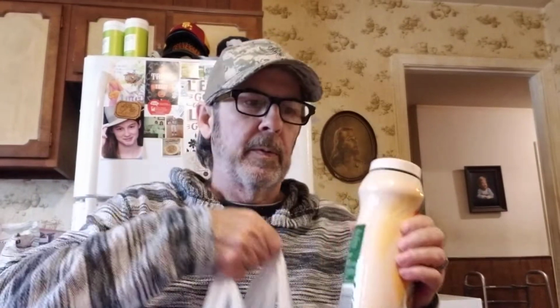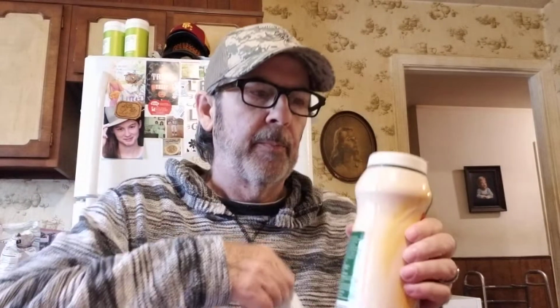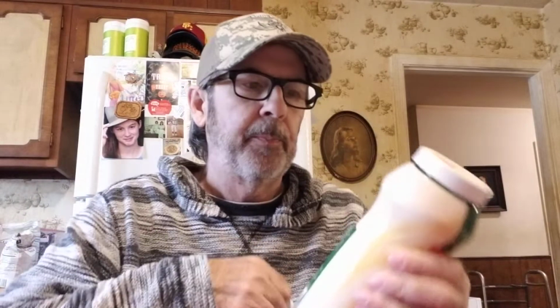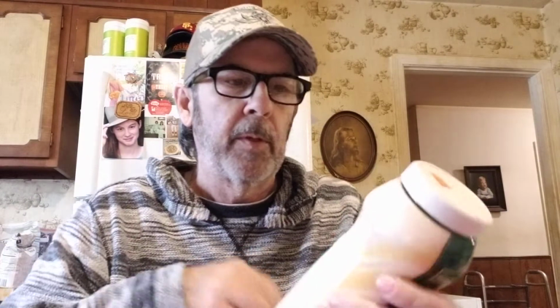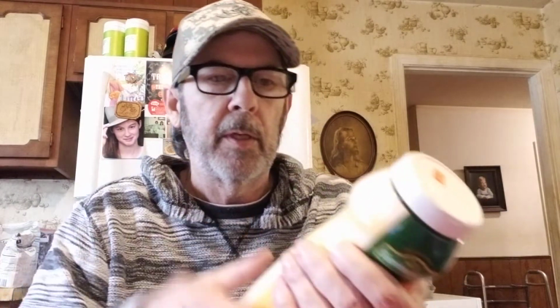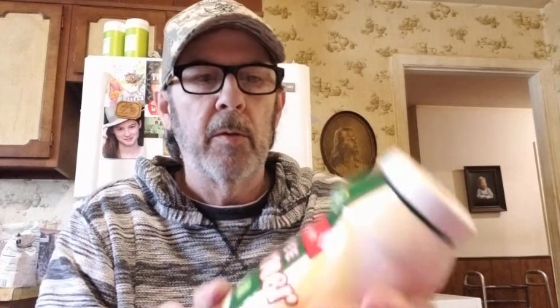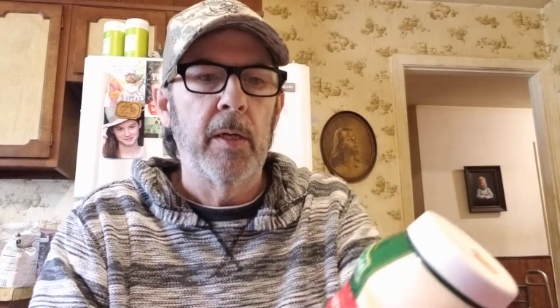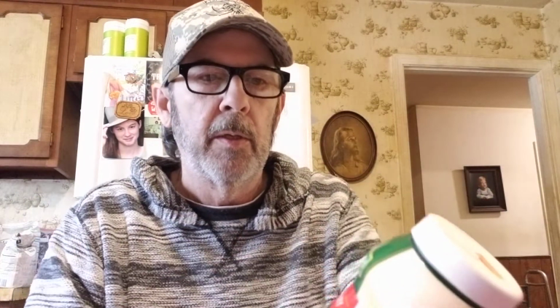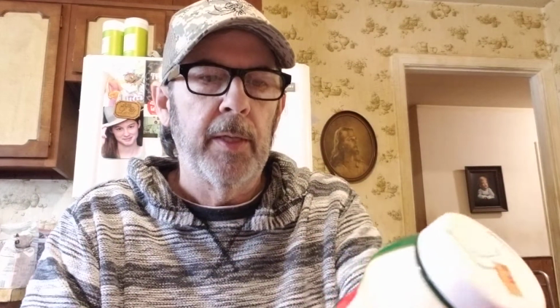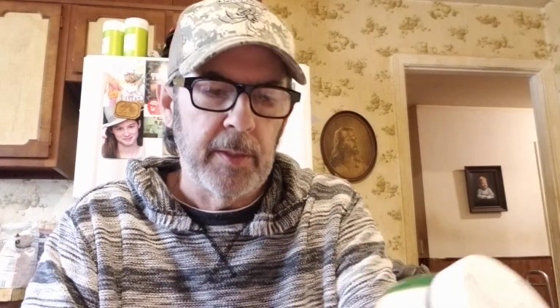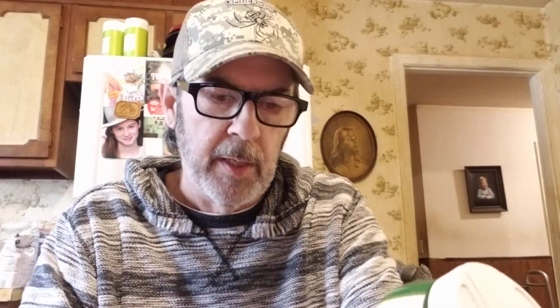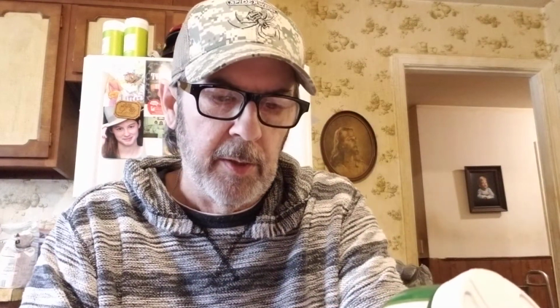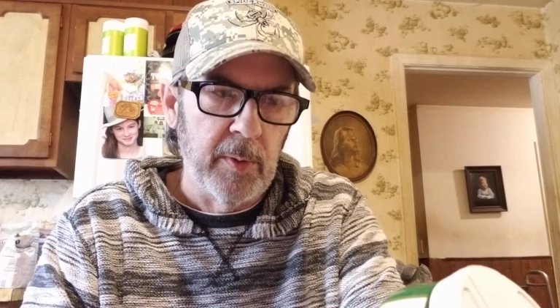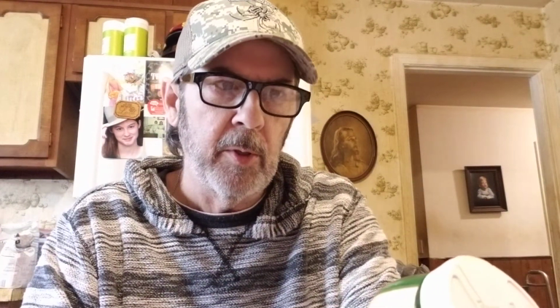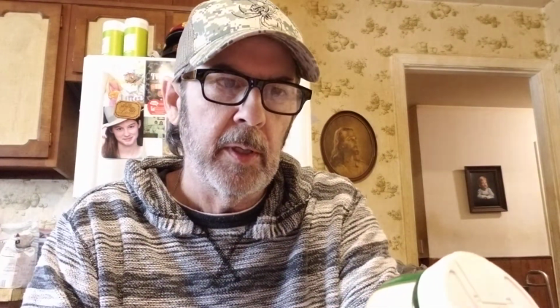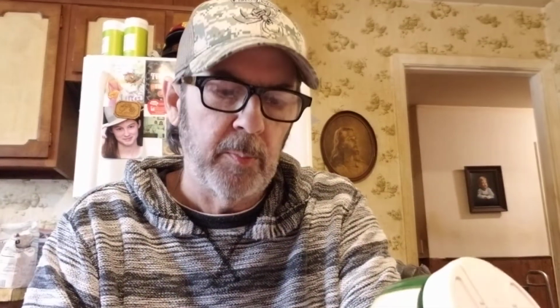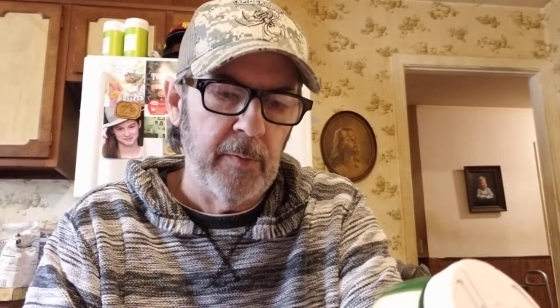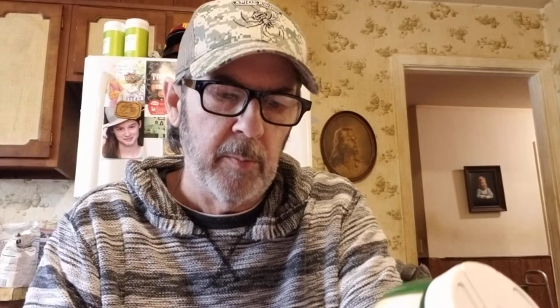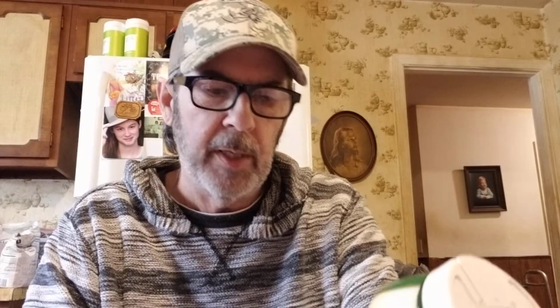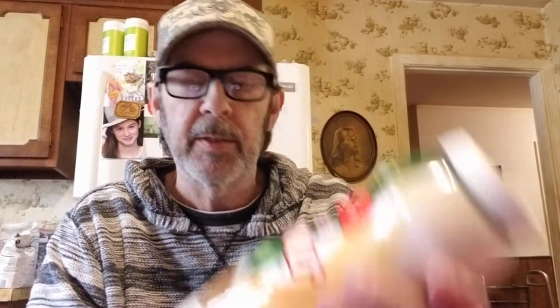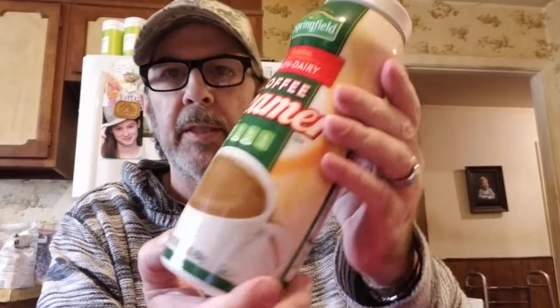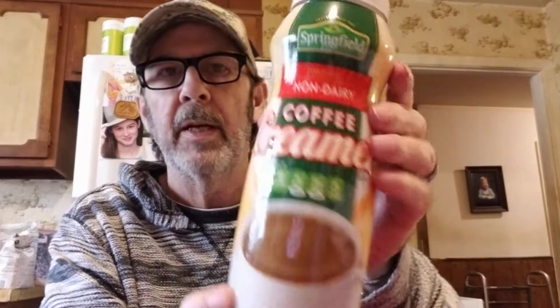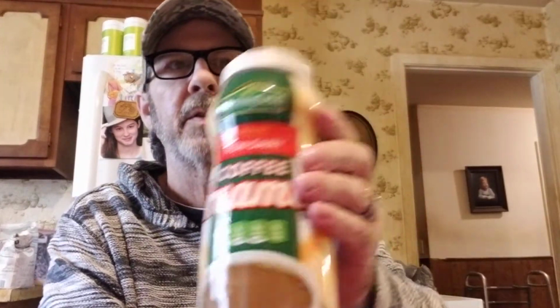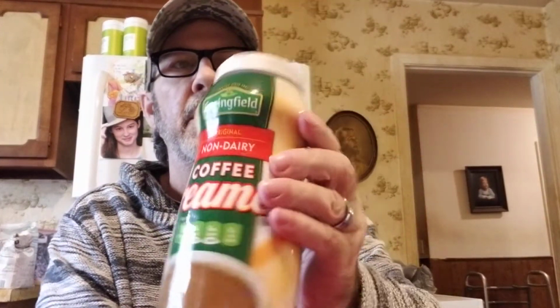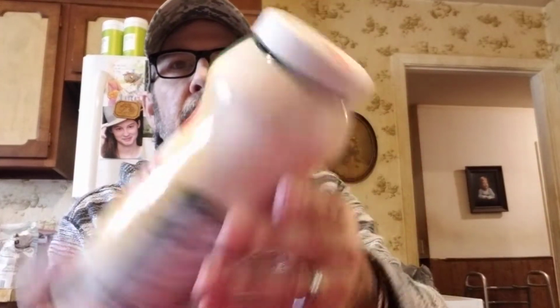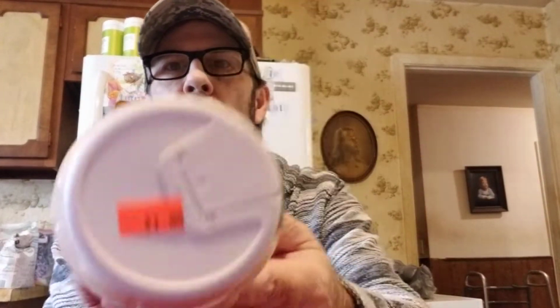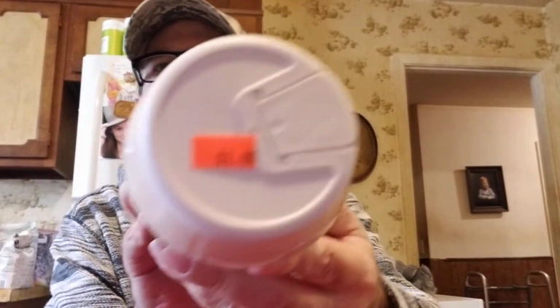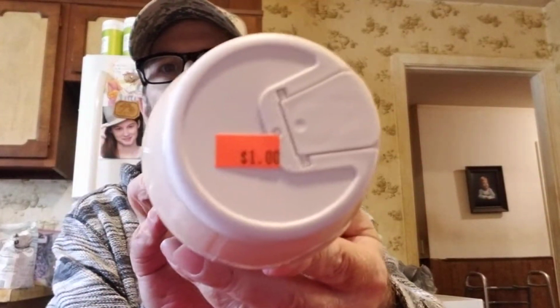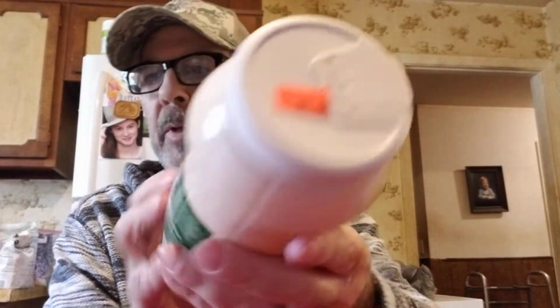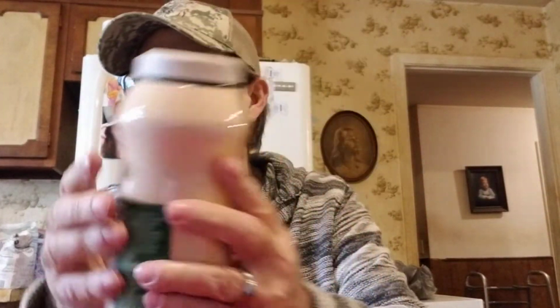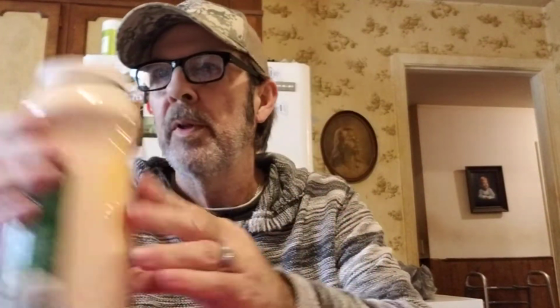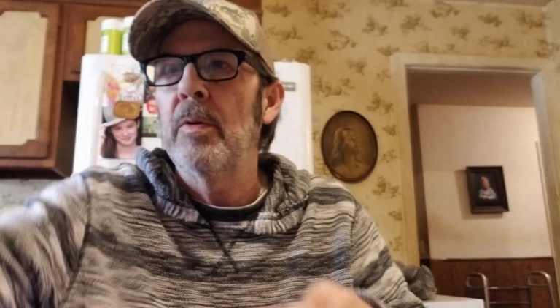They had Springfield brand non-dairy creamer, 16-ounce, for a dollar, so we got two of those.